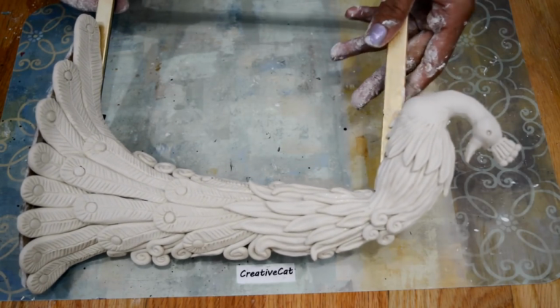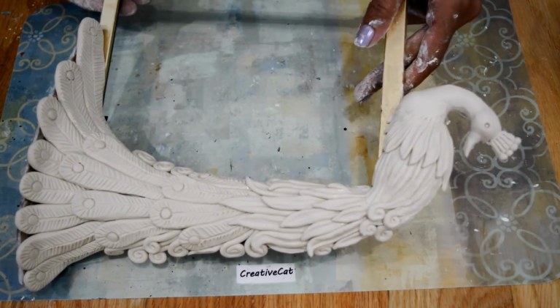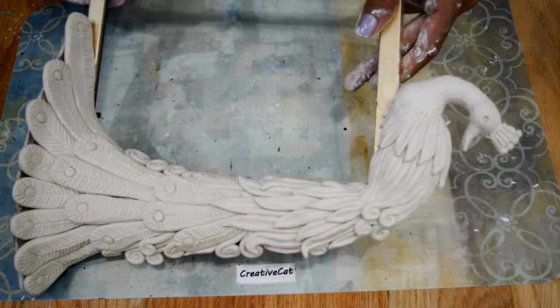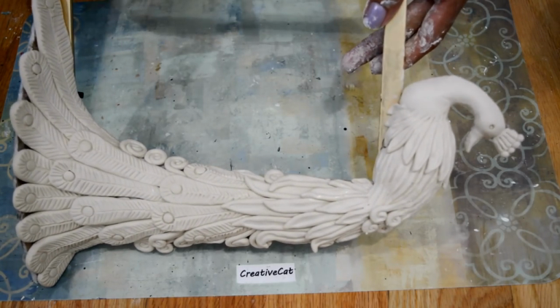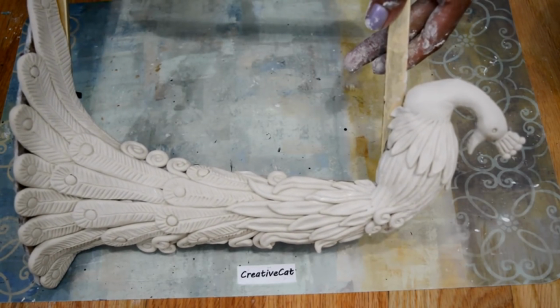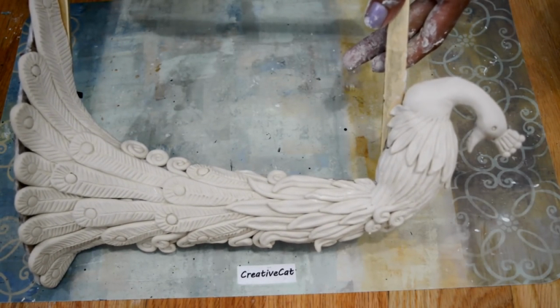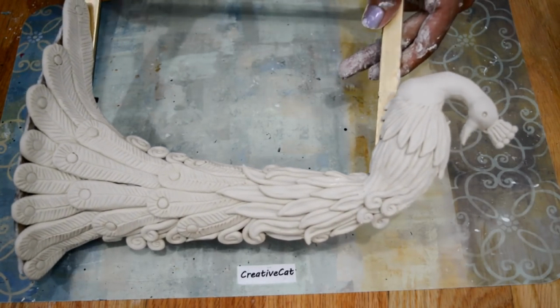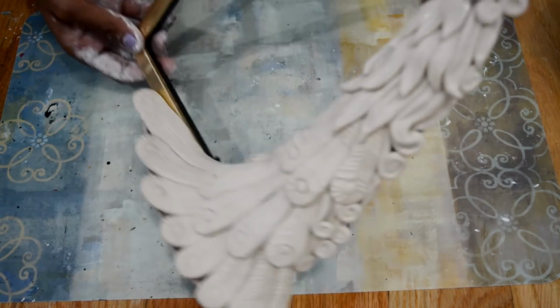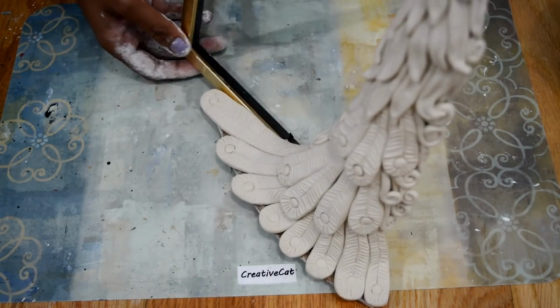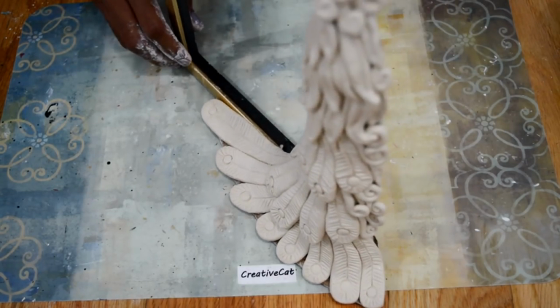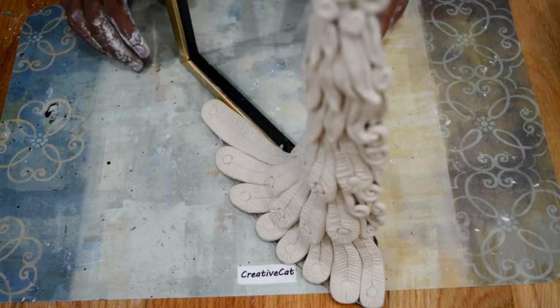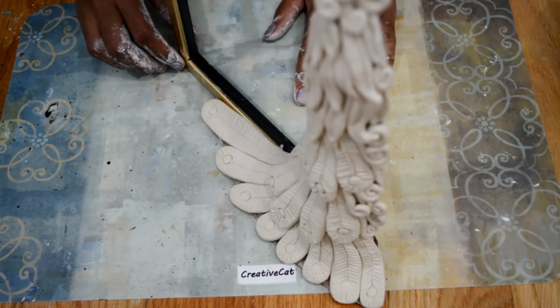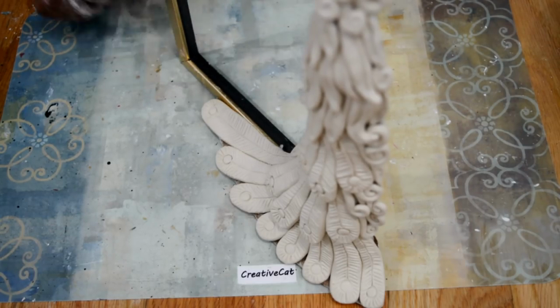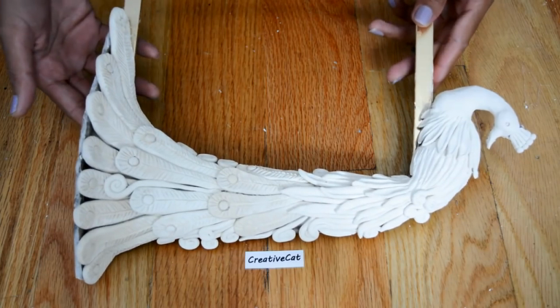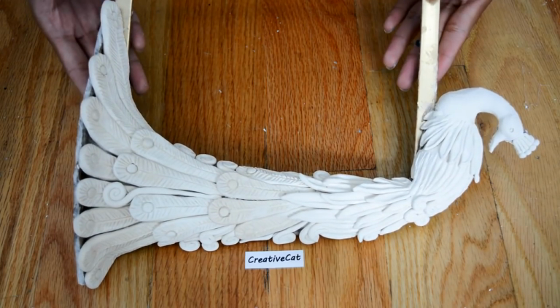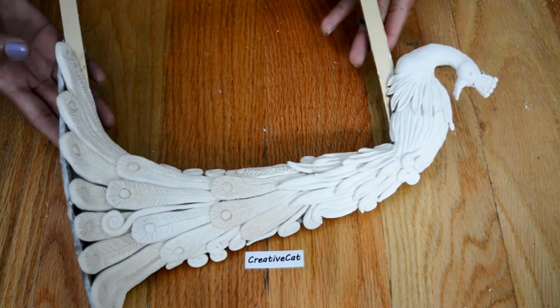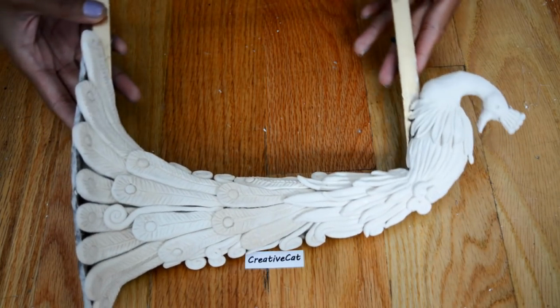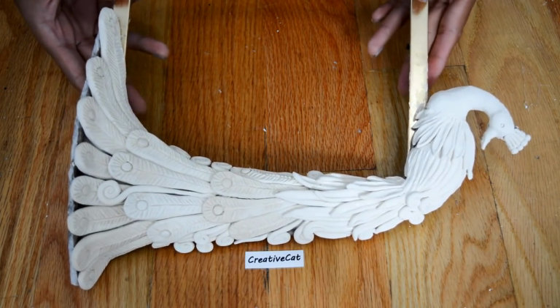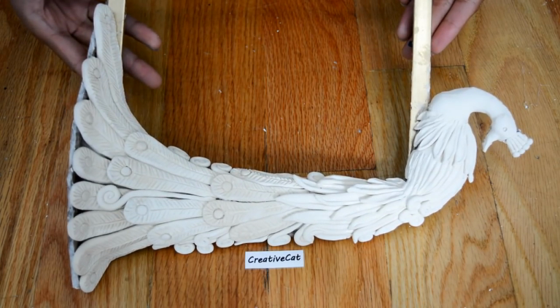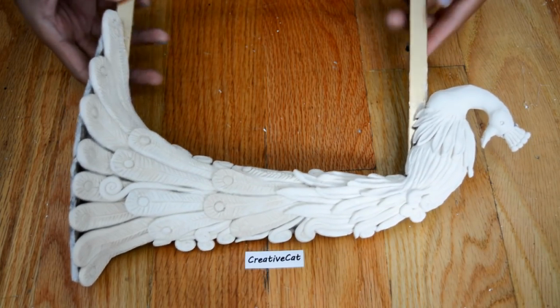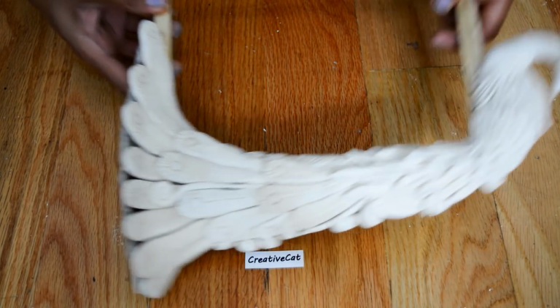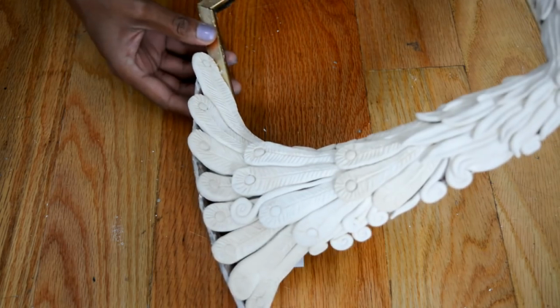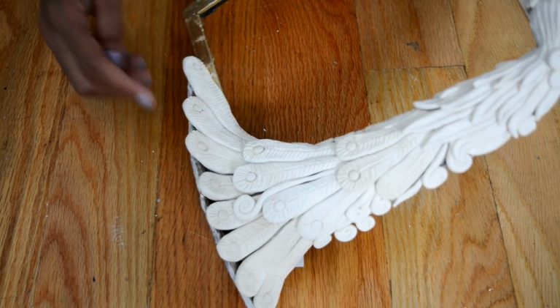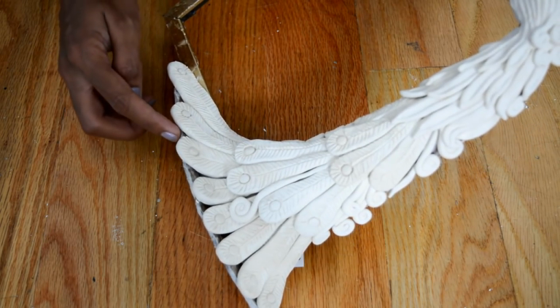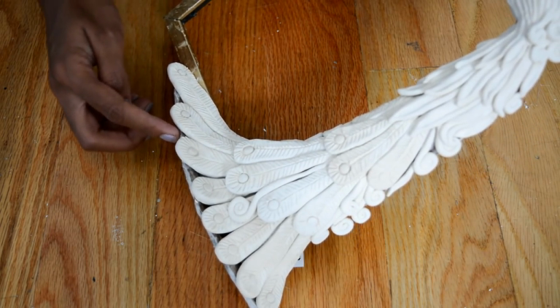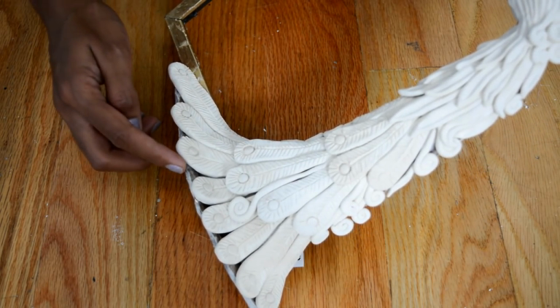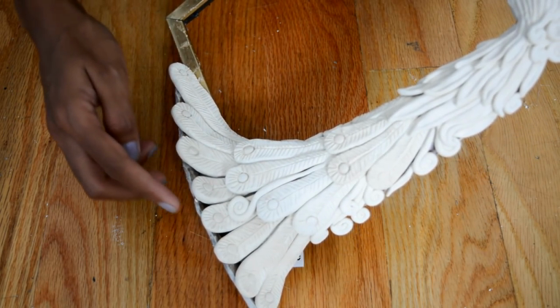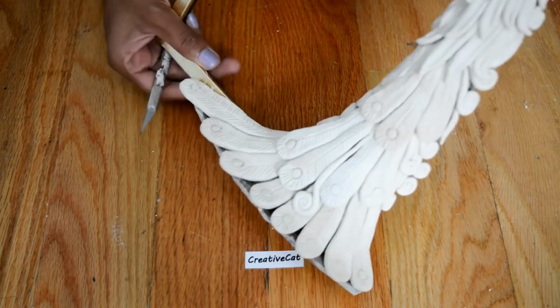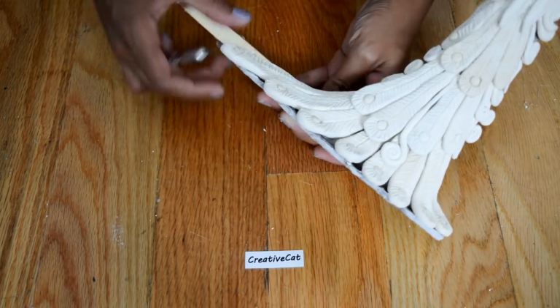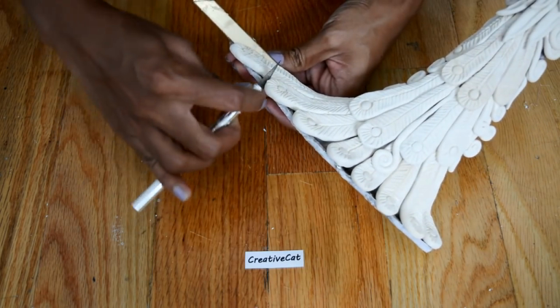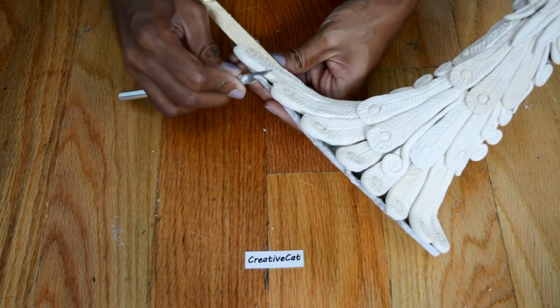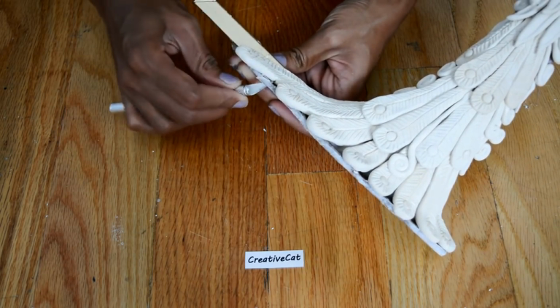So the peacock frame is ready. Let it dry completely for 24 to 48 hours. Here you can see the cardboard is visible, so I will cut it out.